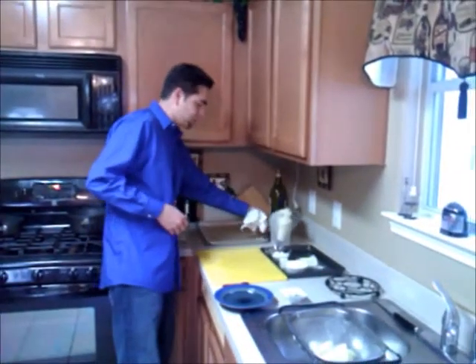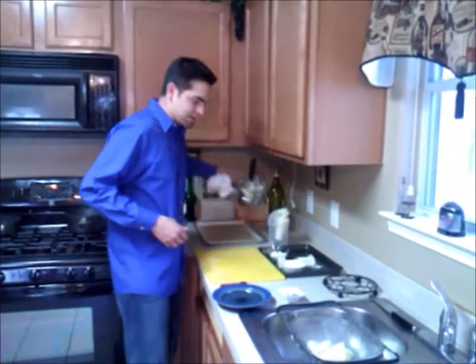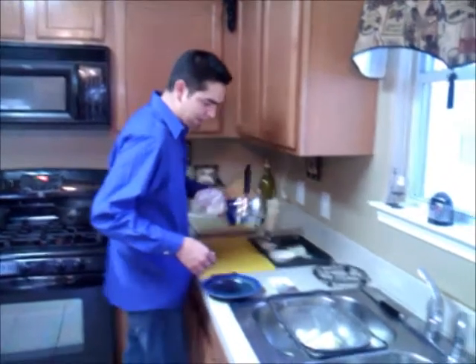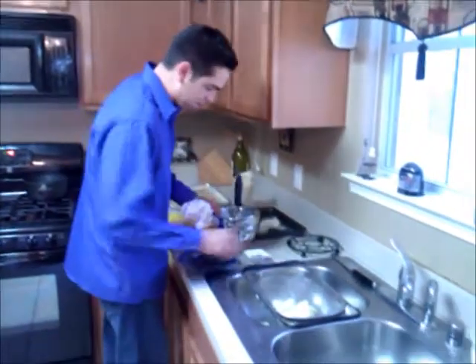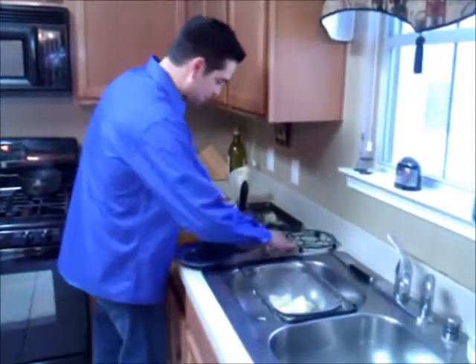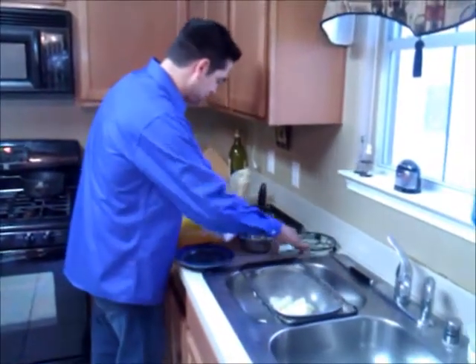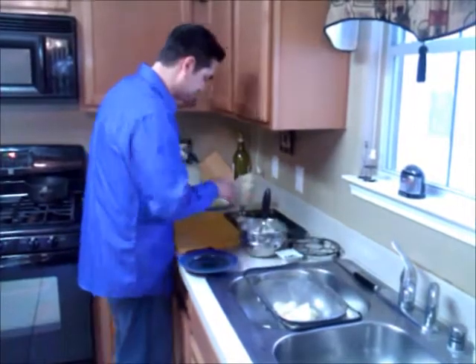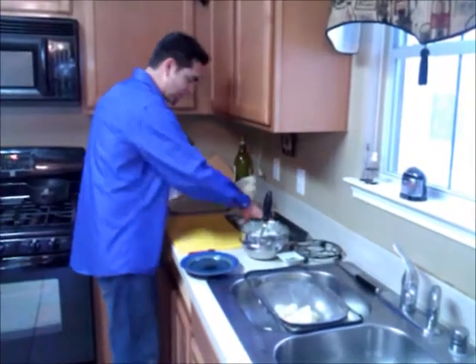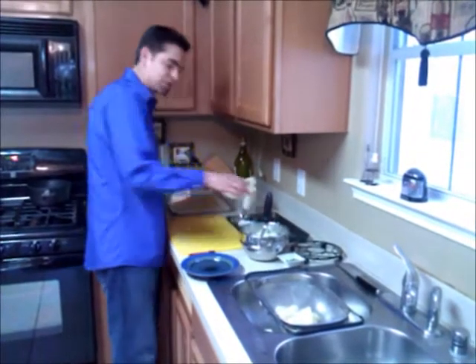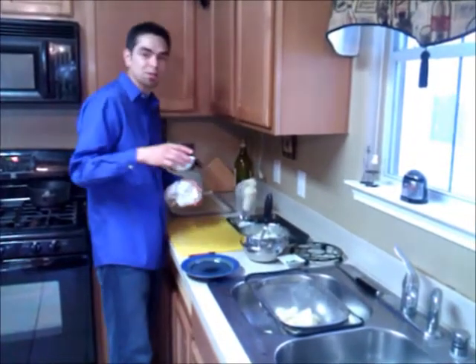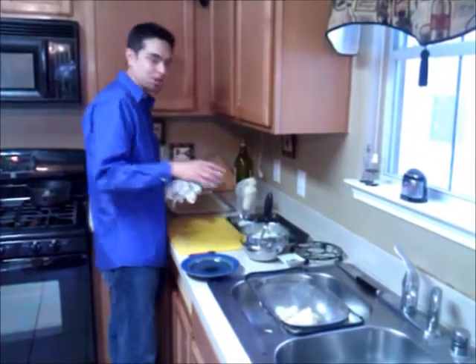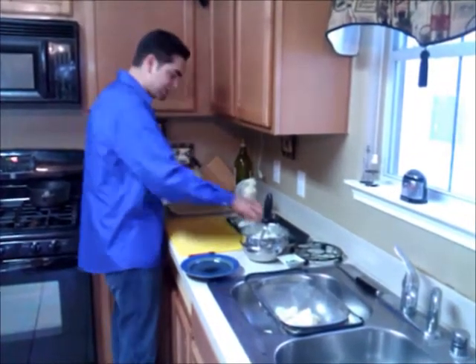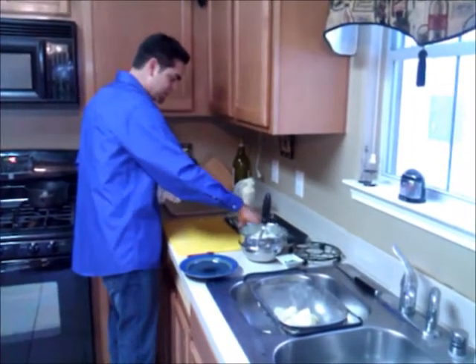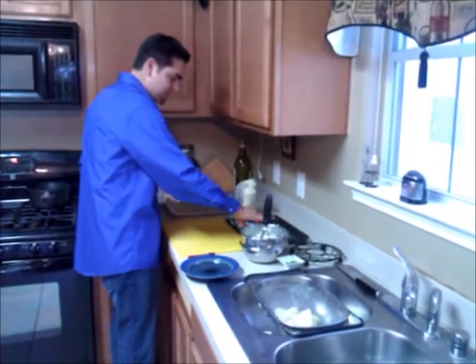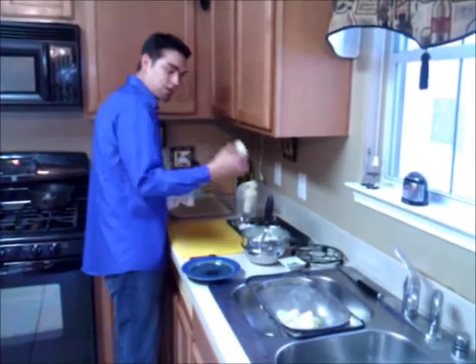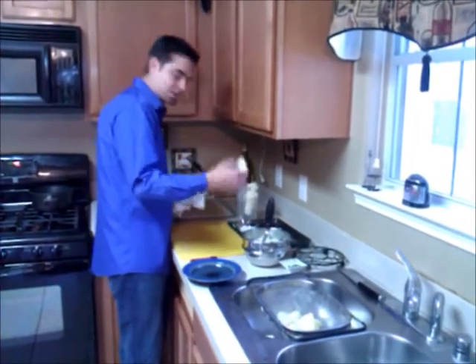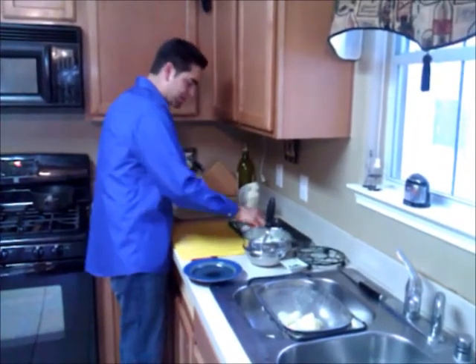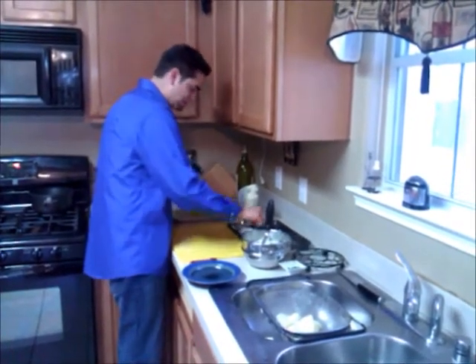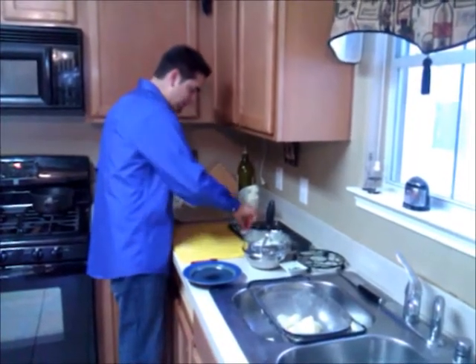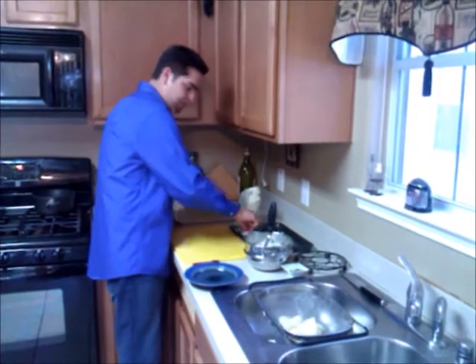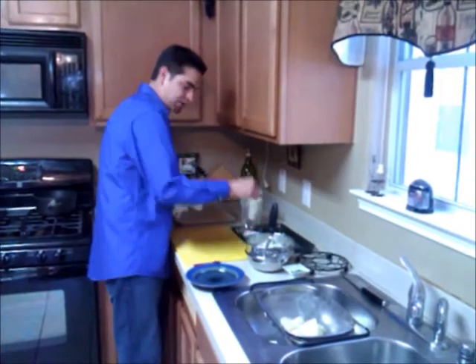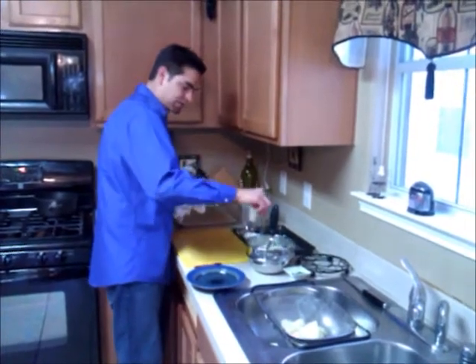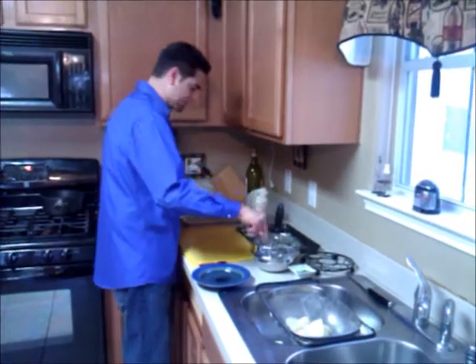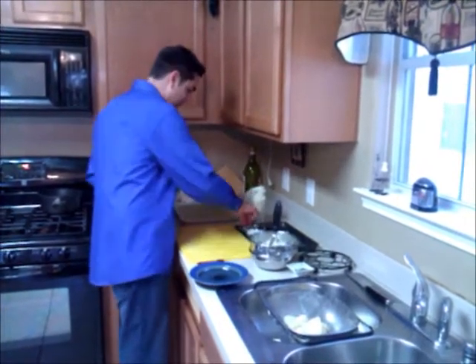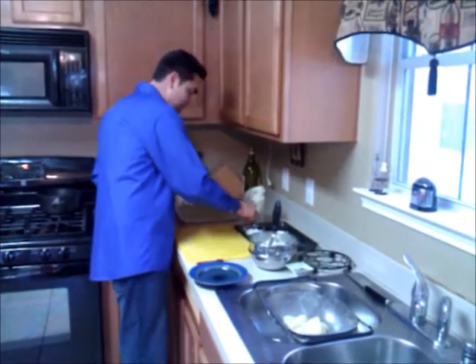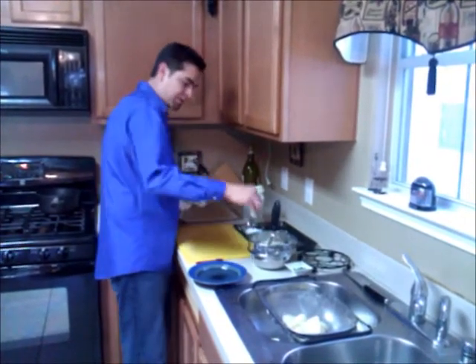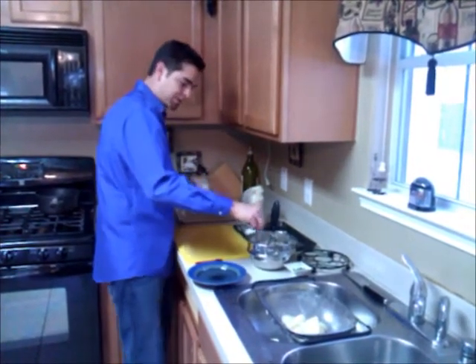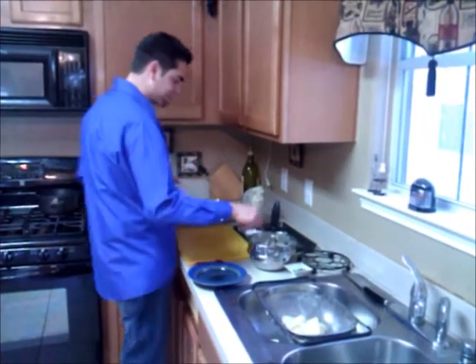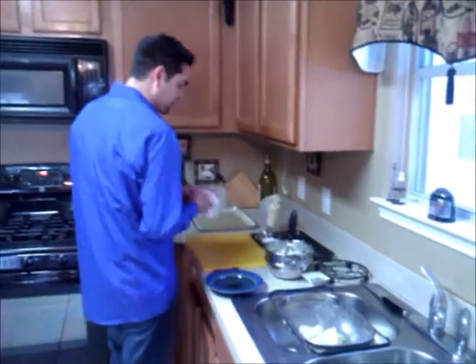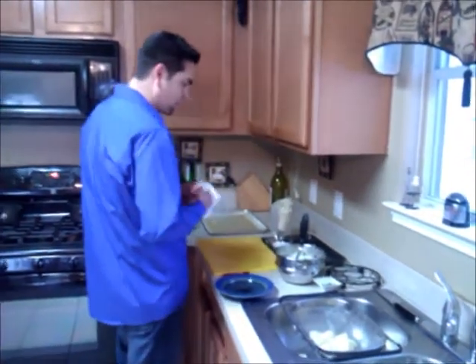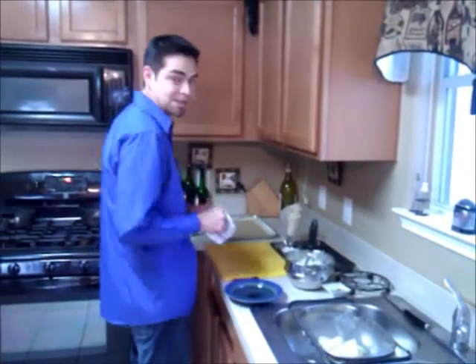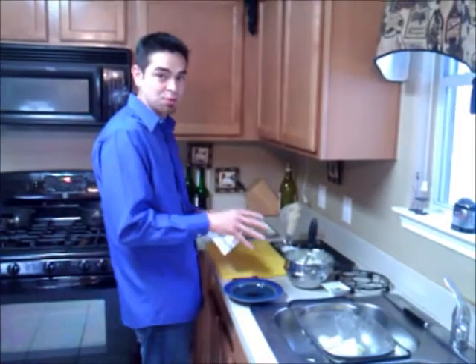We will then take the potatoes — we have 2 ounces of parmesan cheese, 2 ounces of butter, a little bit of salt and a little bit of pepper — and place that into a bowl.